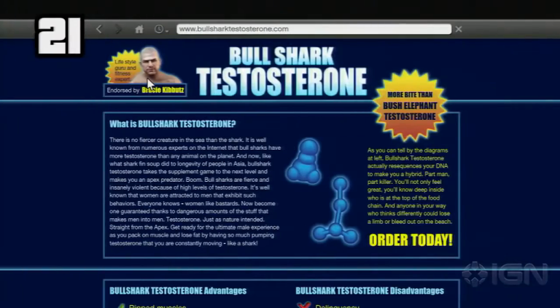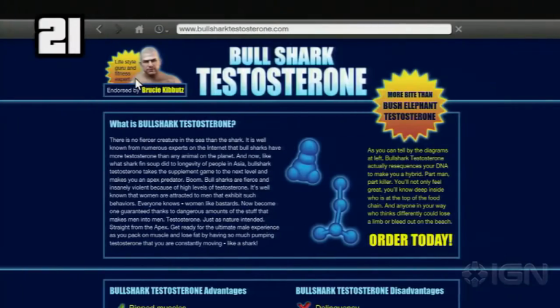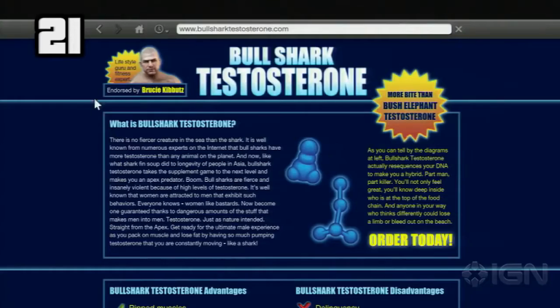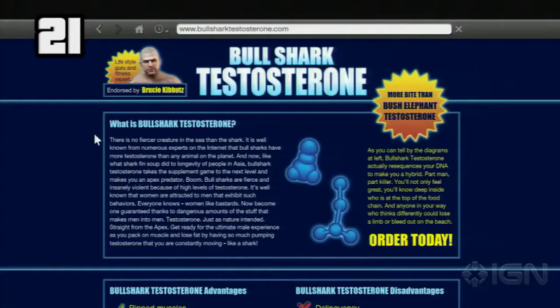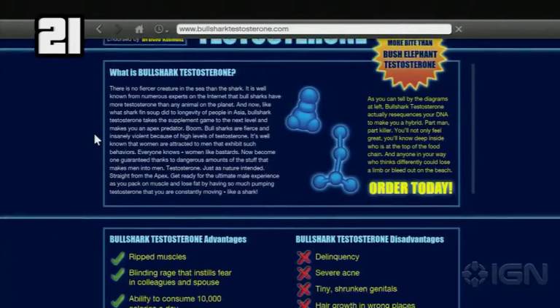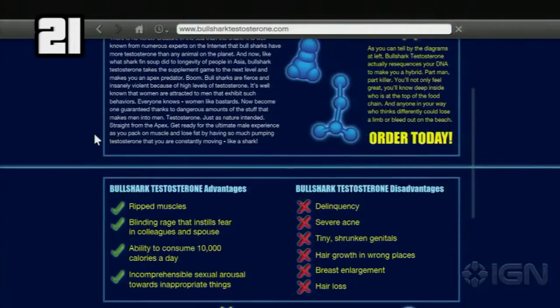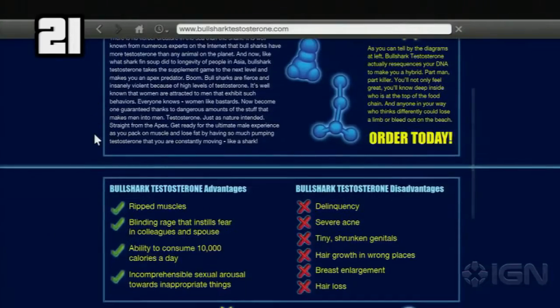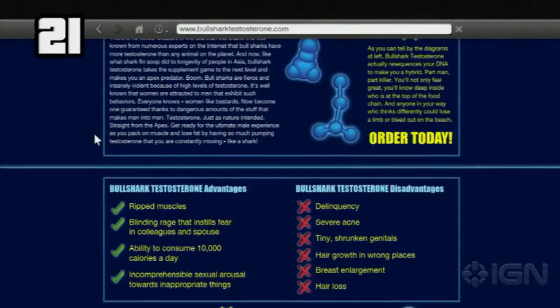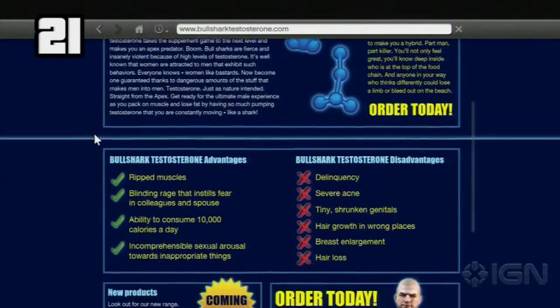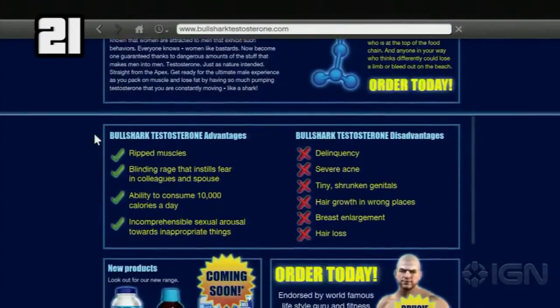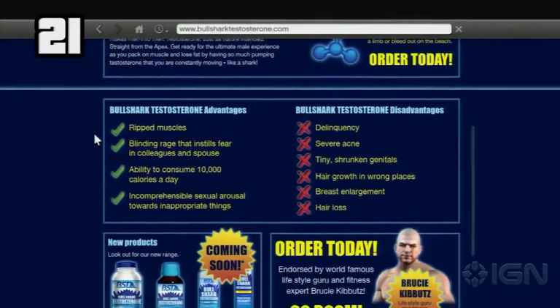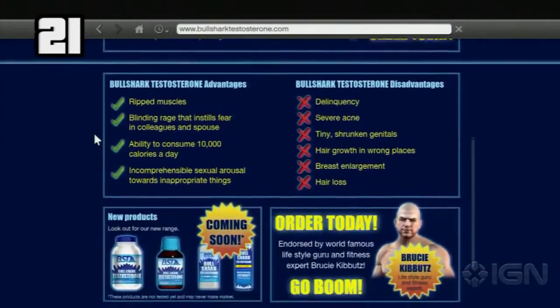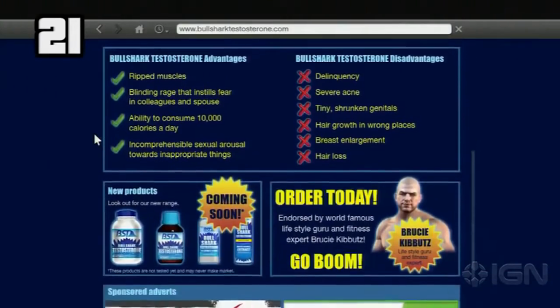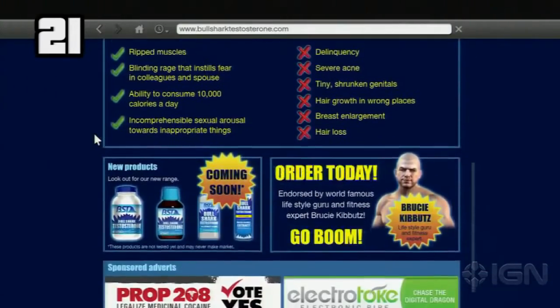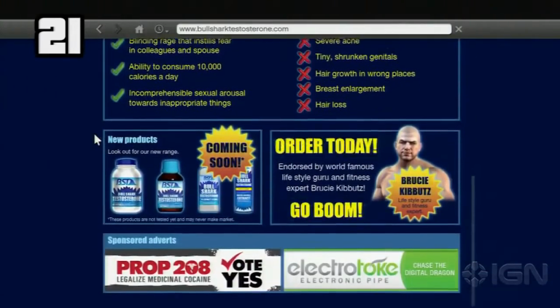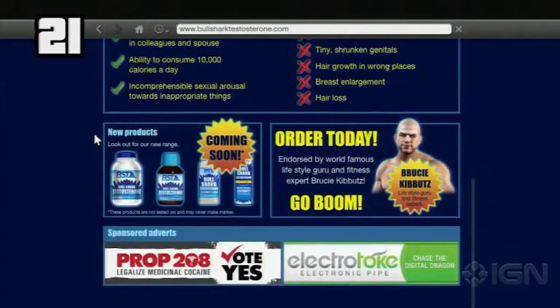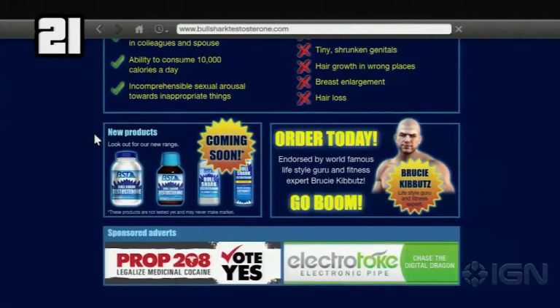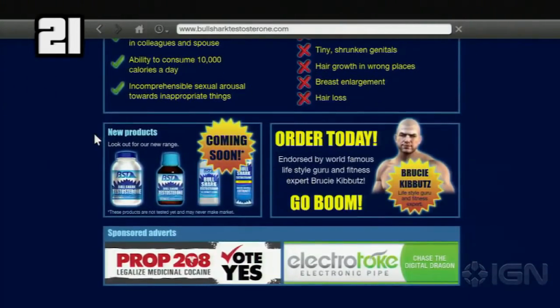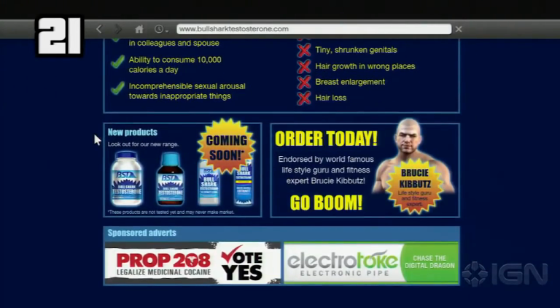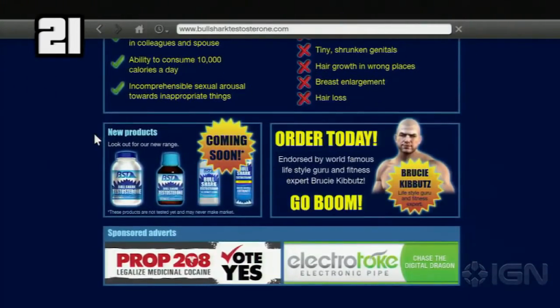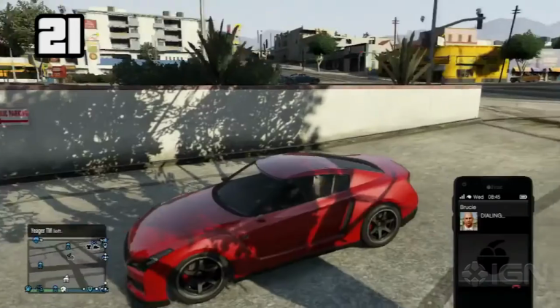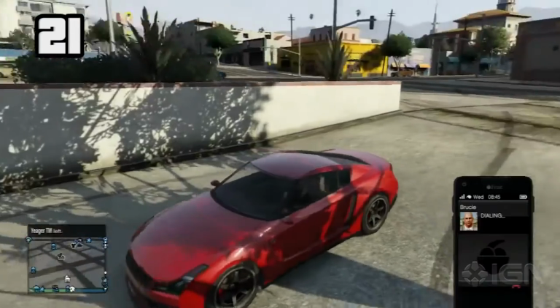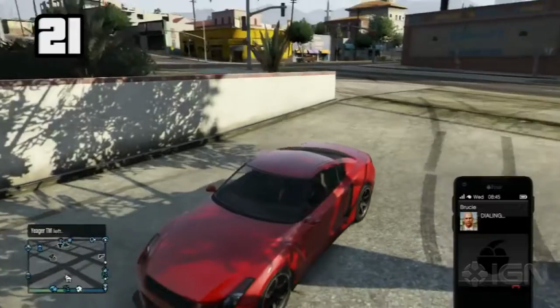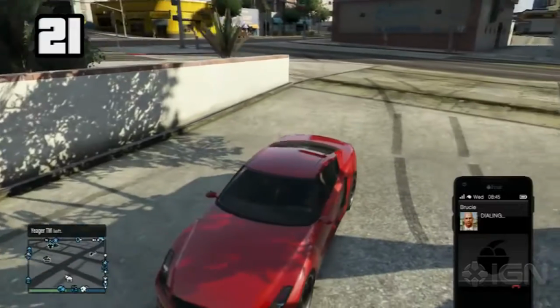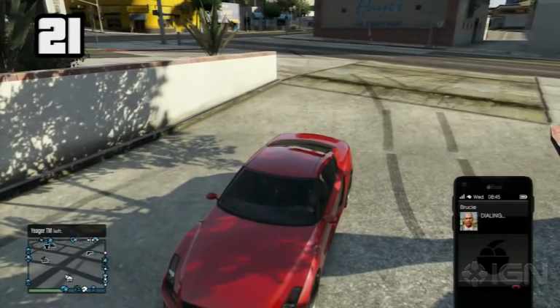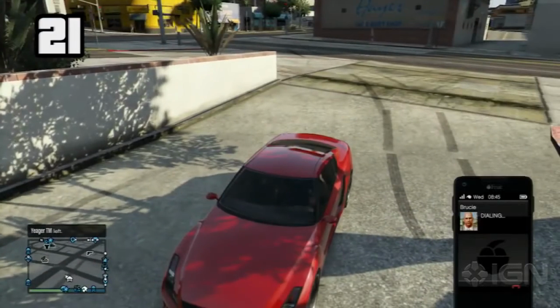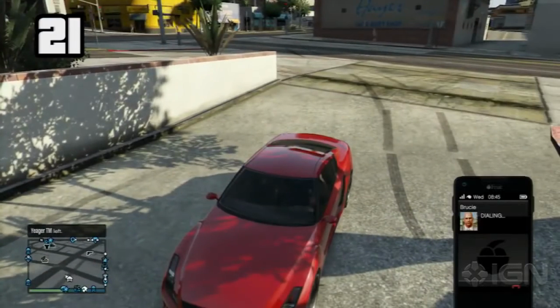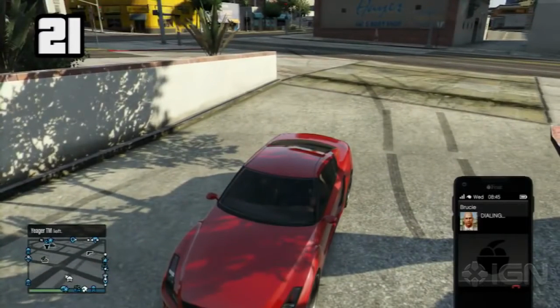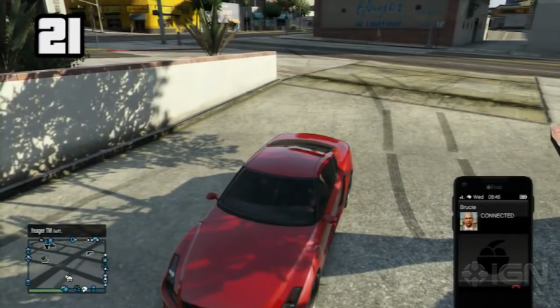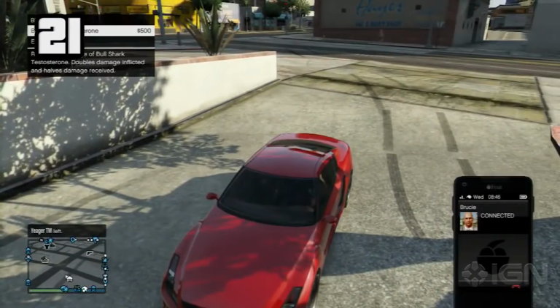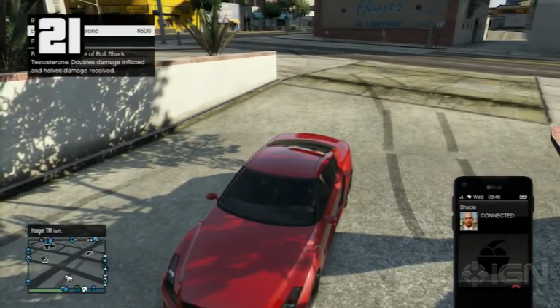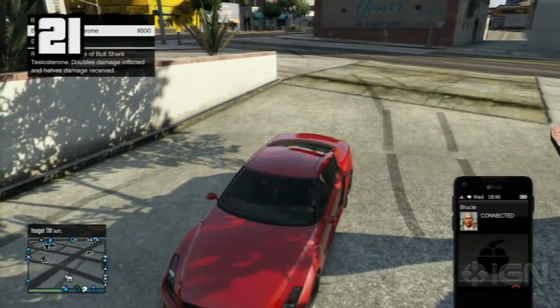Brucey Kibitz, a character from Grand Theft Auto 4, has a website where he sells performance-enhancing drugs. He also makes appearances in the online portion of the game.